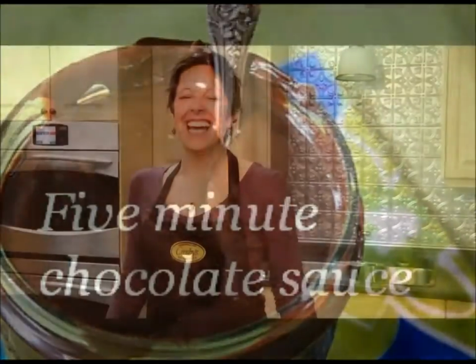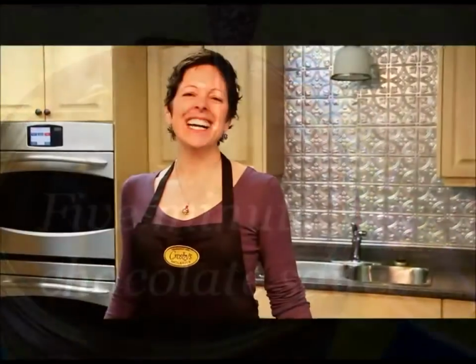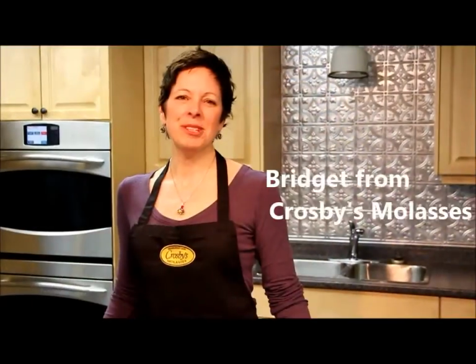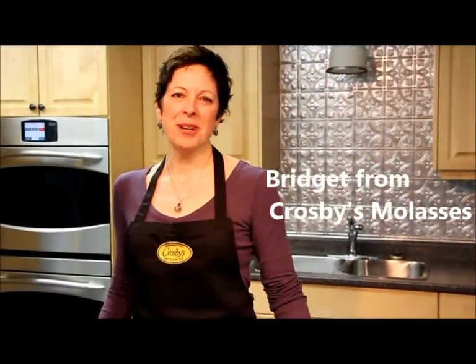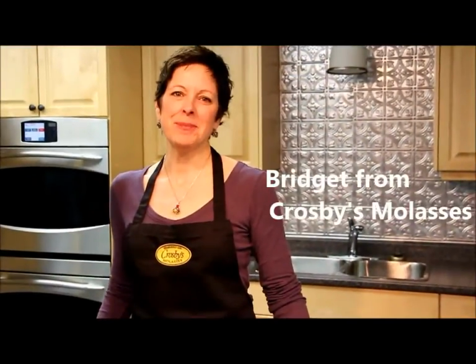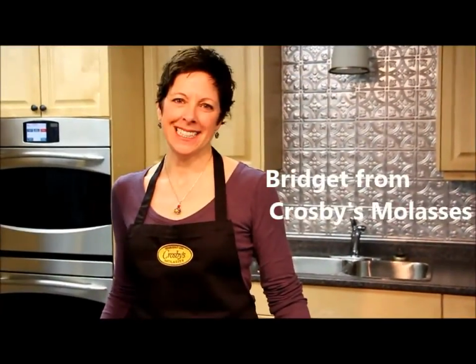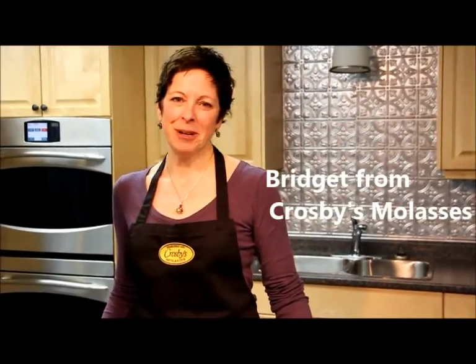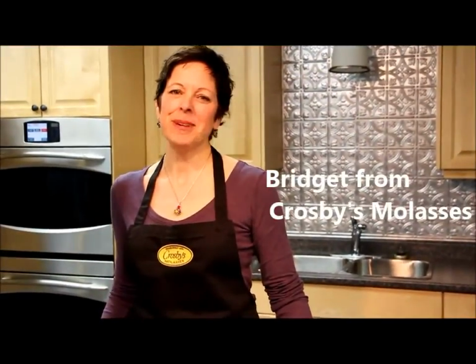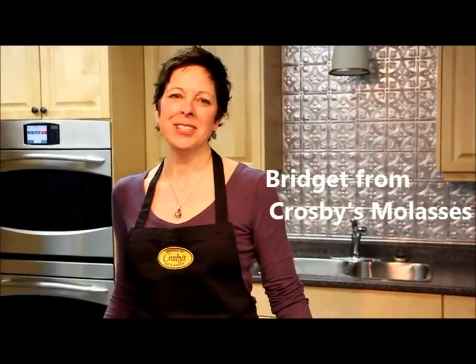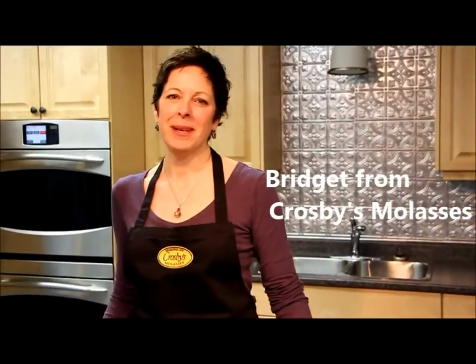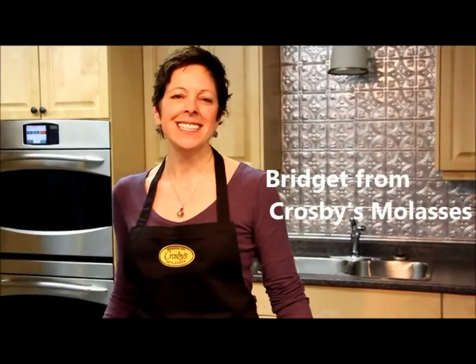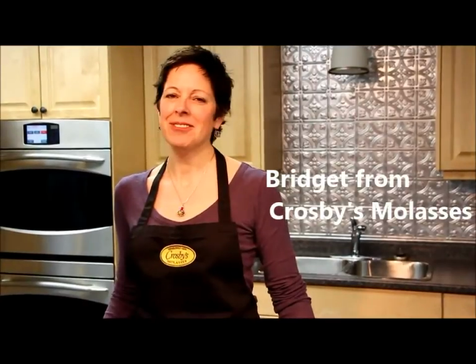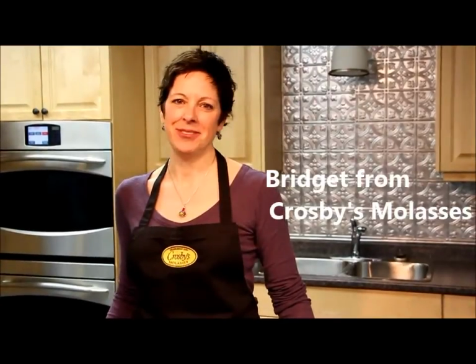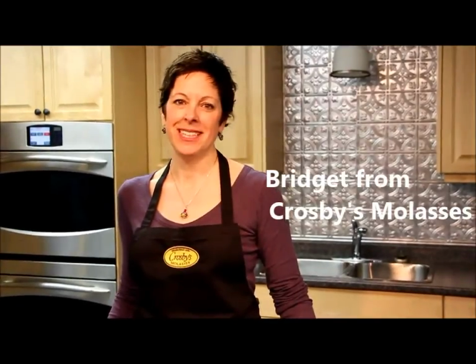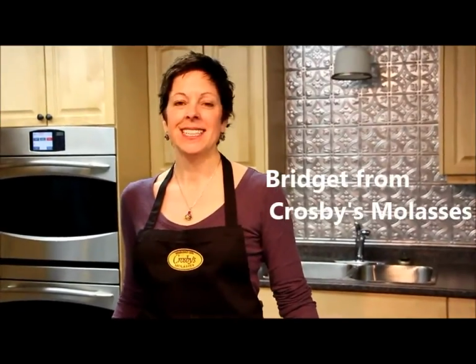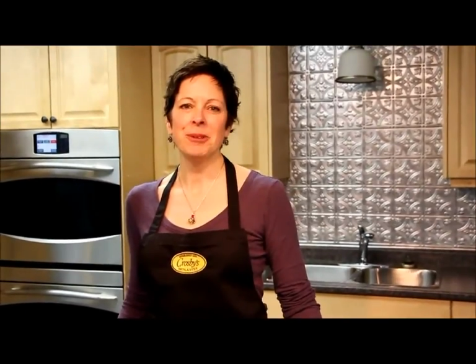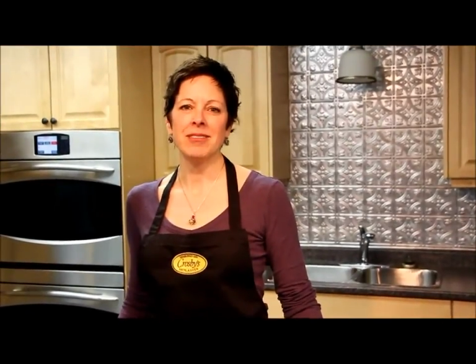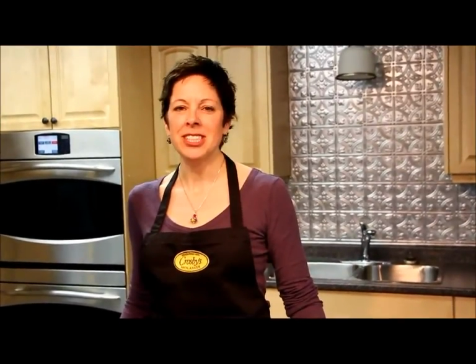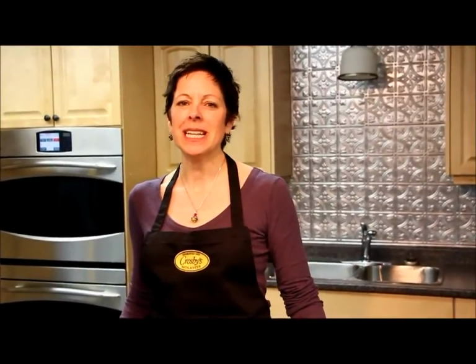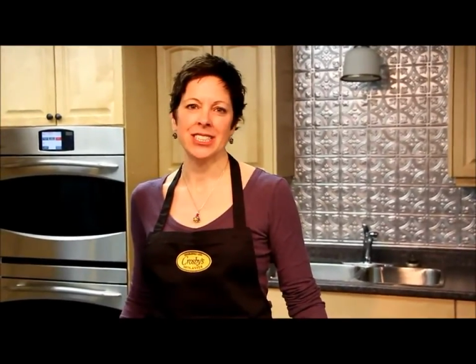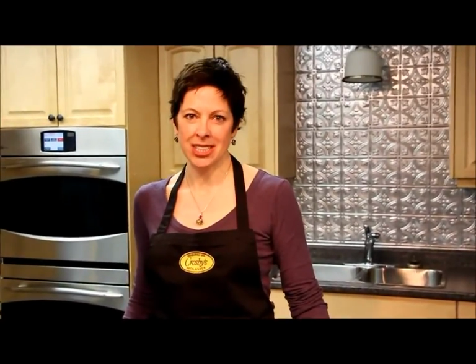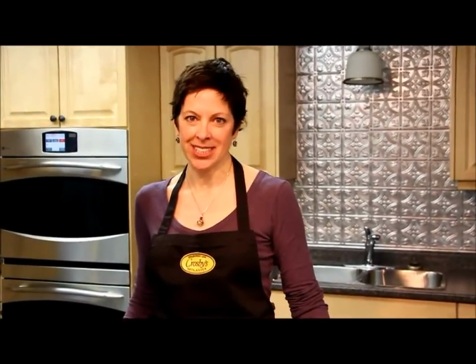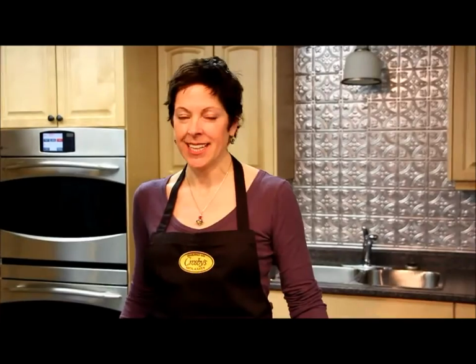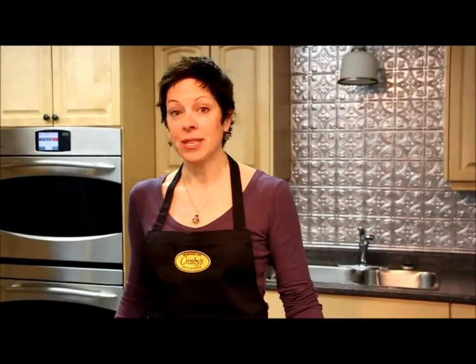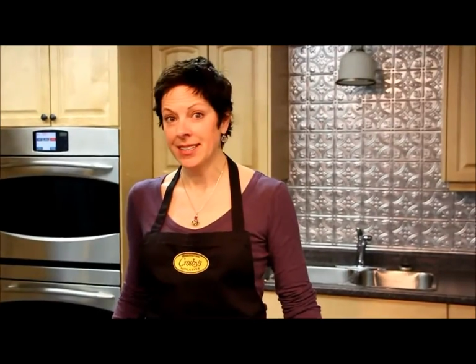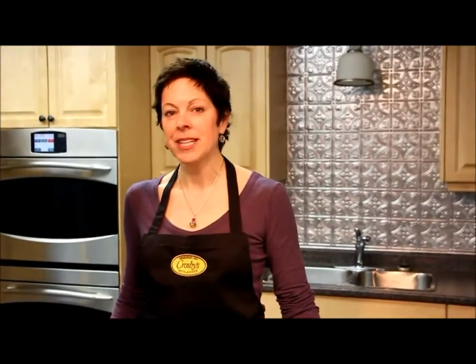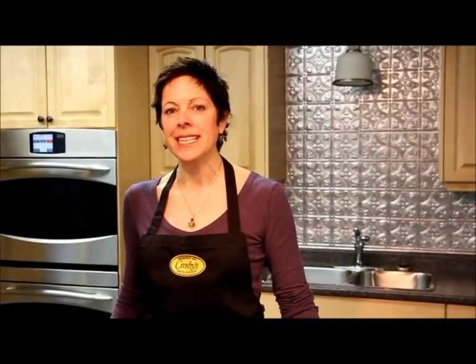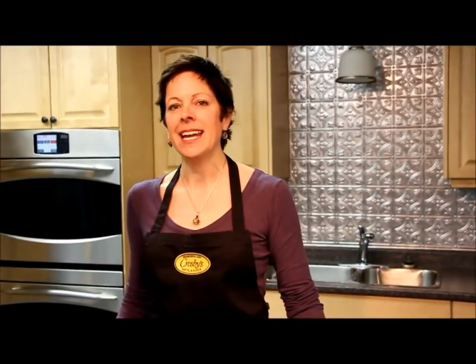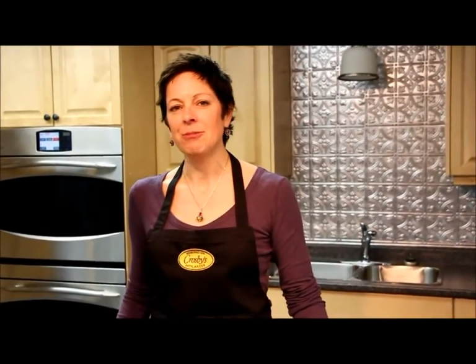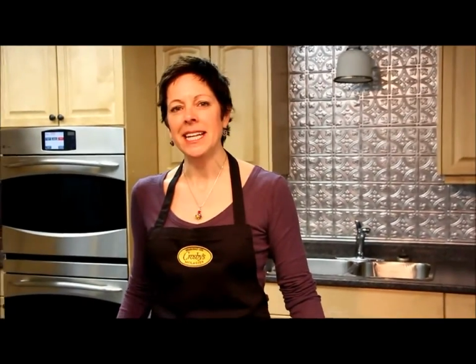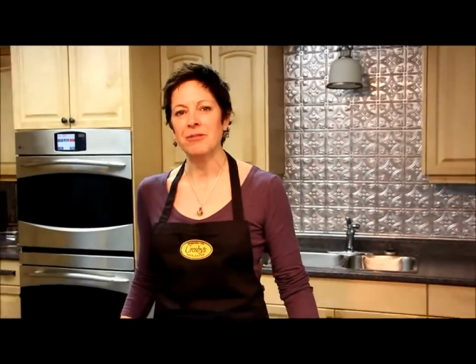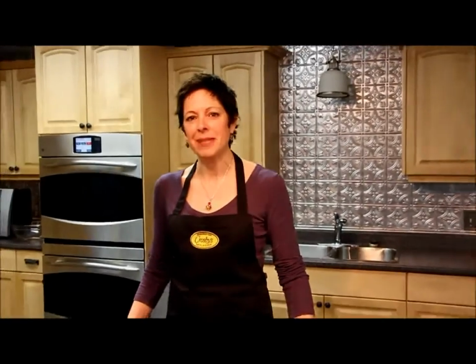Hi, I'm Bridget from Crosby's Molasses and welcome to my kitchen where I make easy everyday food. Today we're going to make a fudgy molasses chocolate sauce. It only takes three ingredients and is ready in about five minutes.